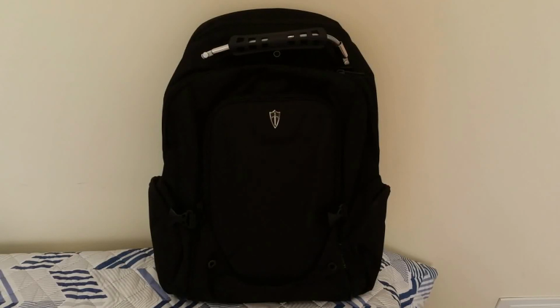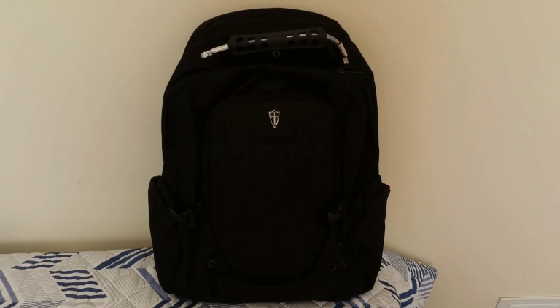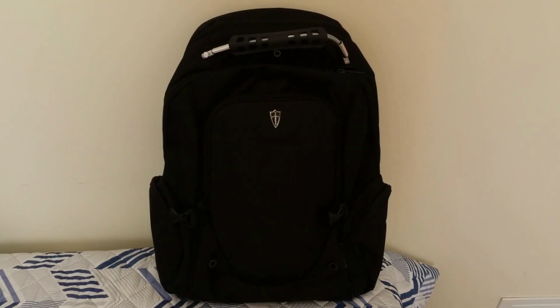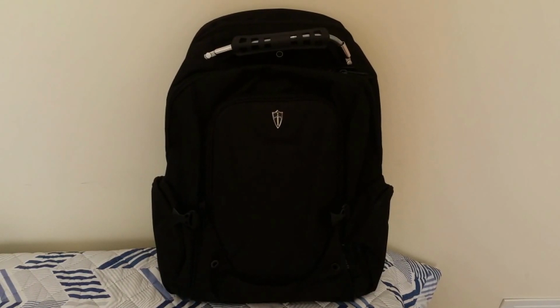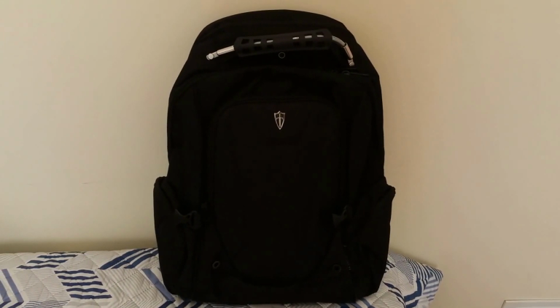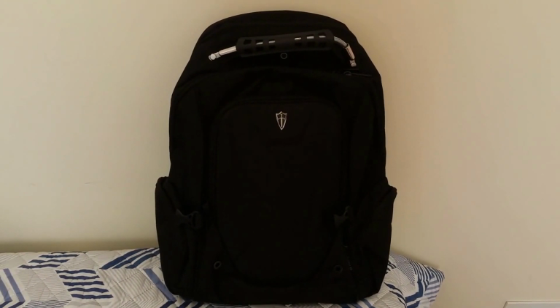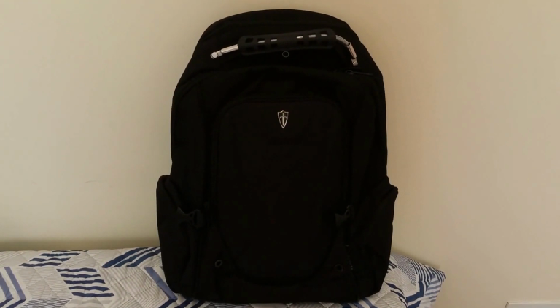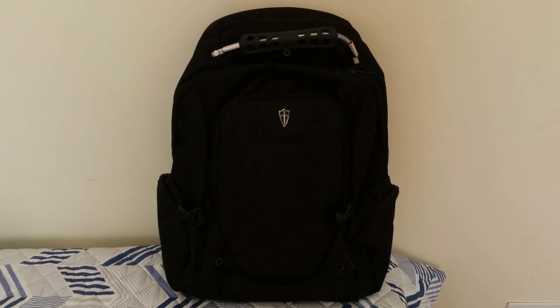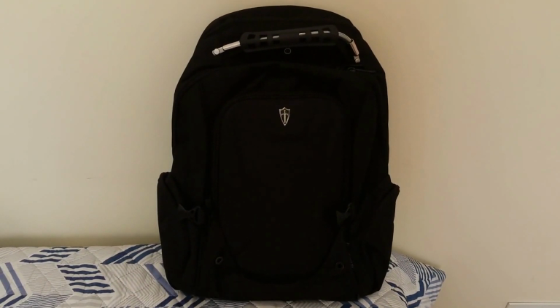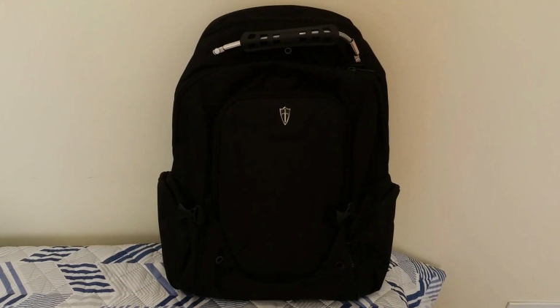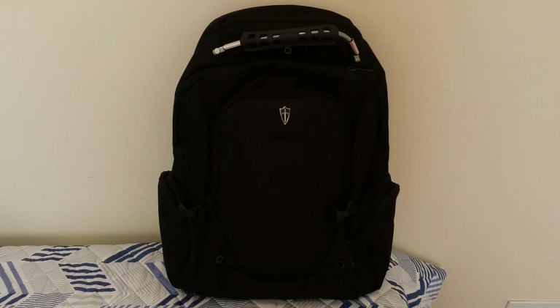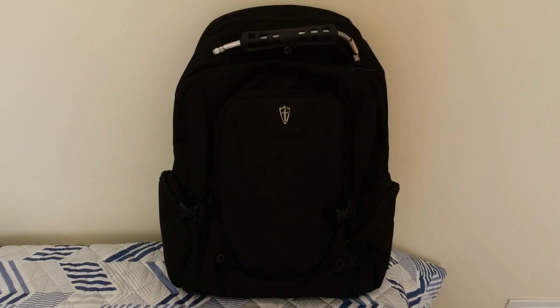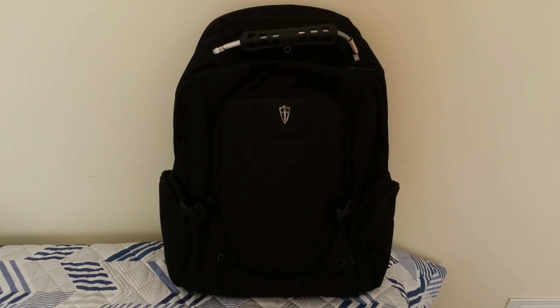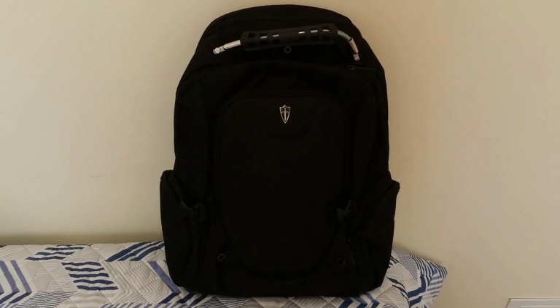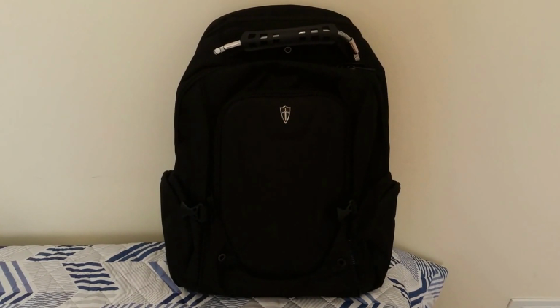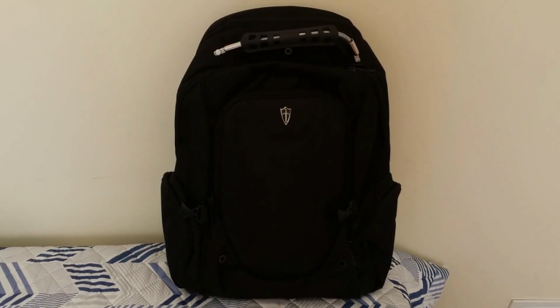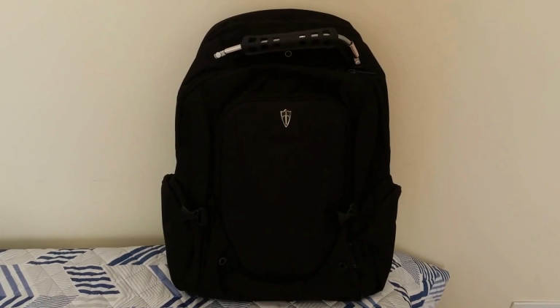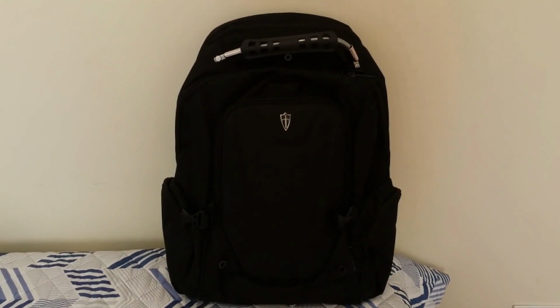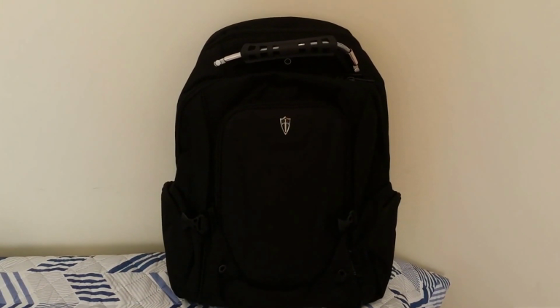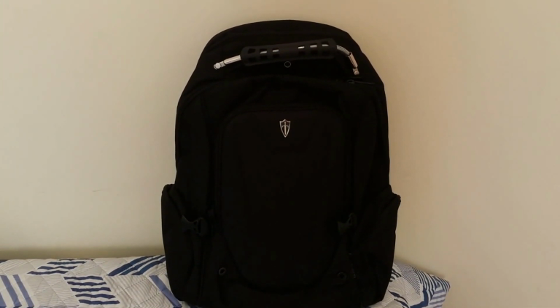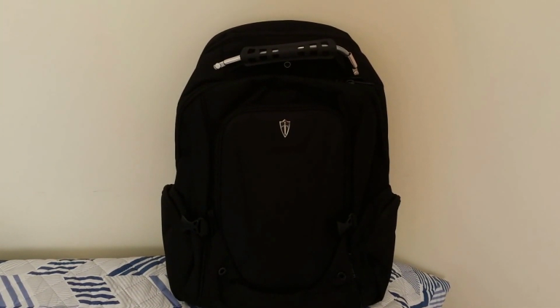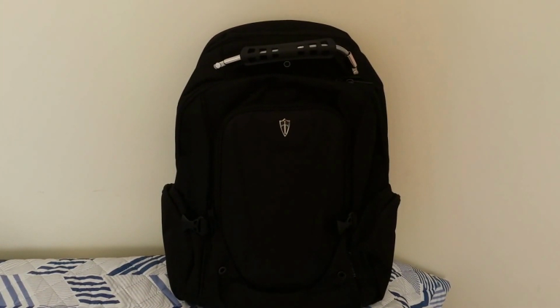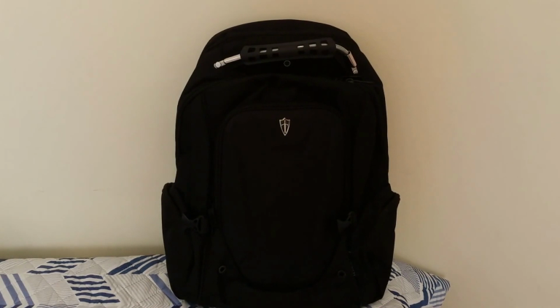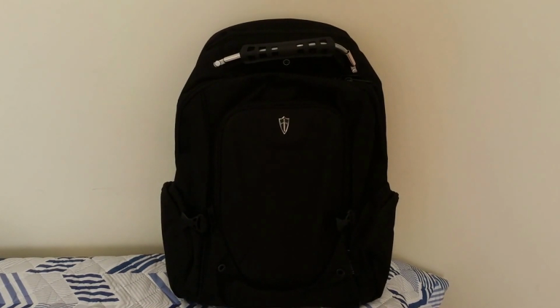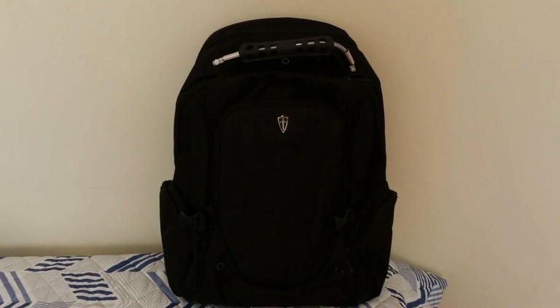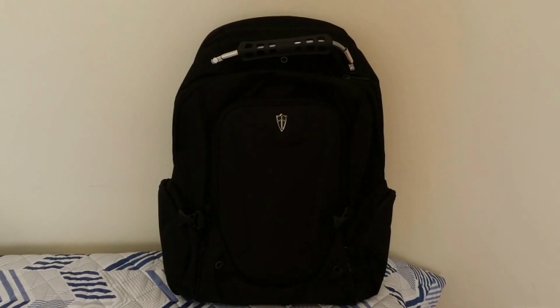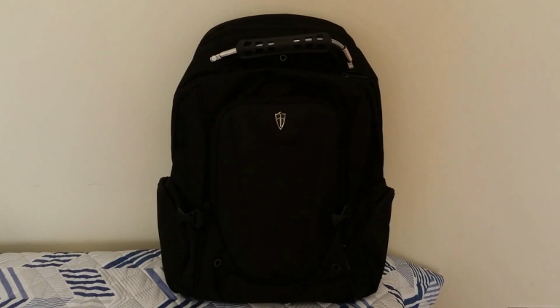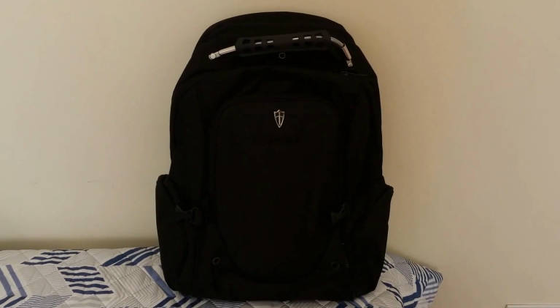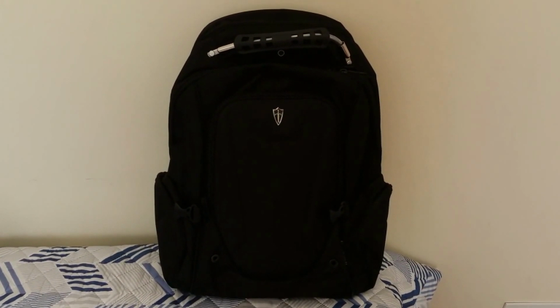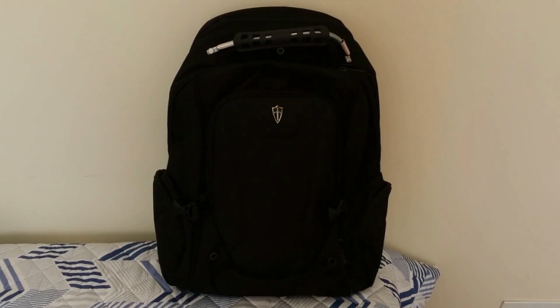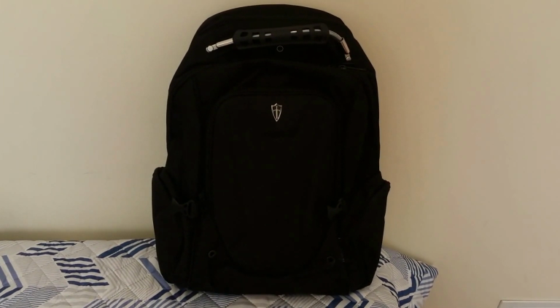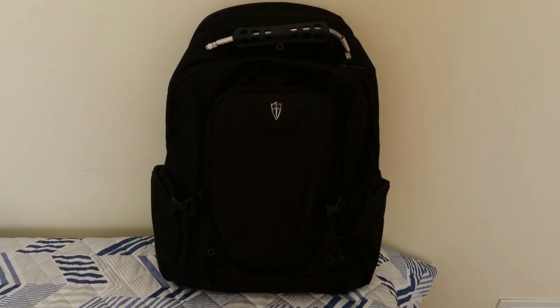Hey, what's up guys? It's SciTech City back with another video. This time bringing you guys the Victoria Tourist Backpack — a backpack that's overall very well built and provides enough storage for students, technology lovers, and travelers alike.